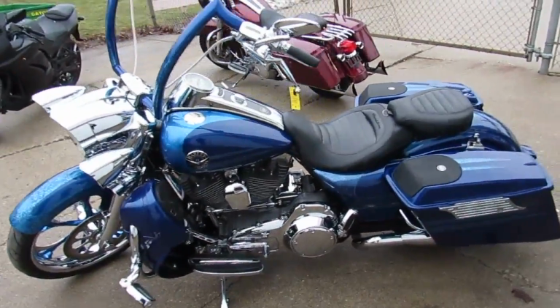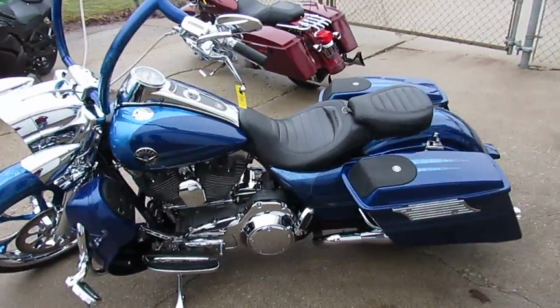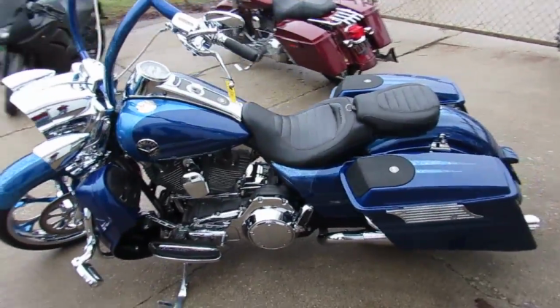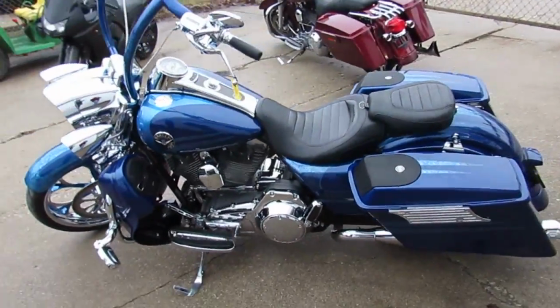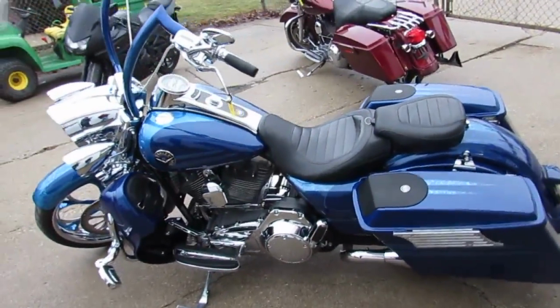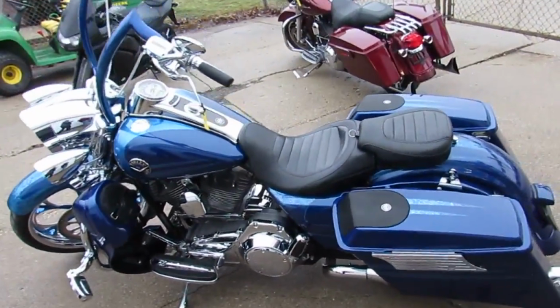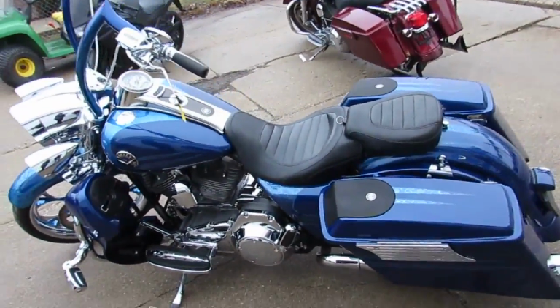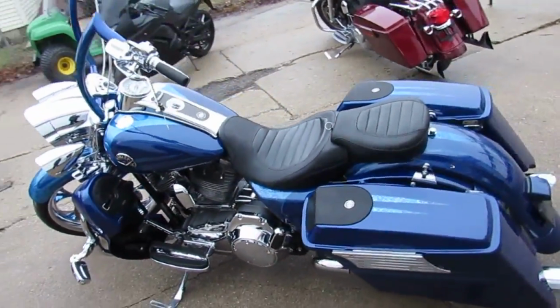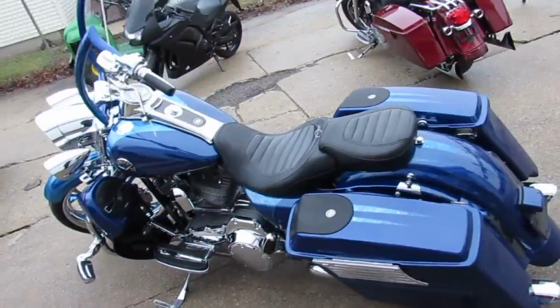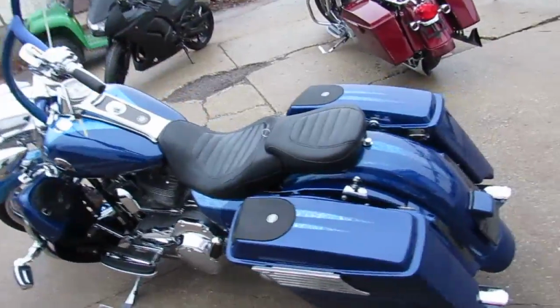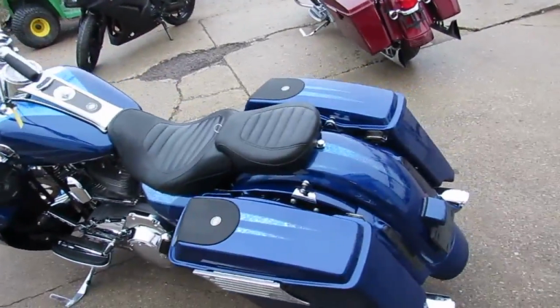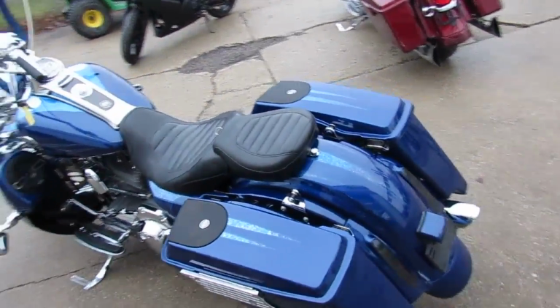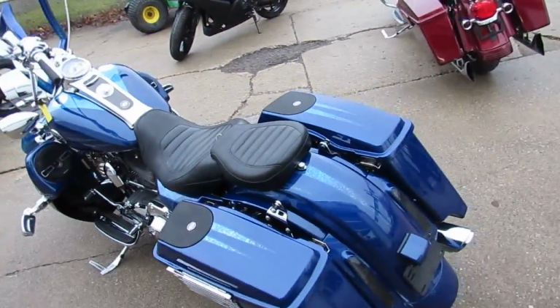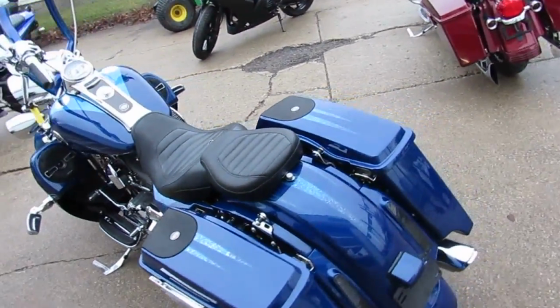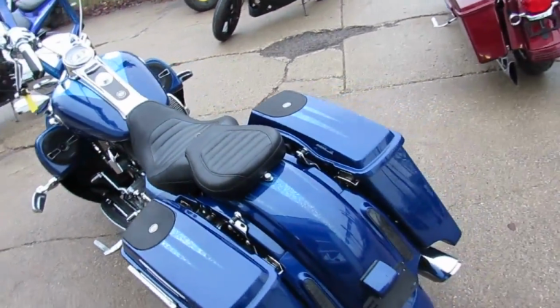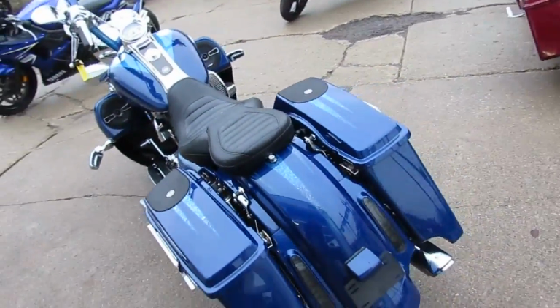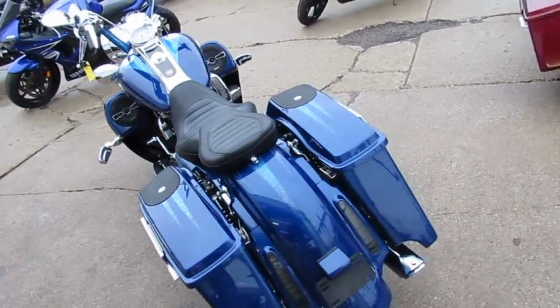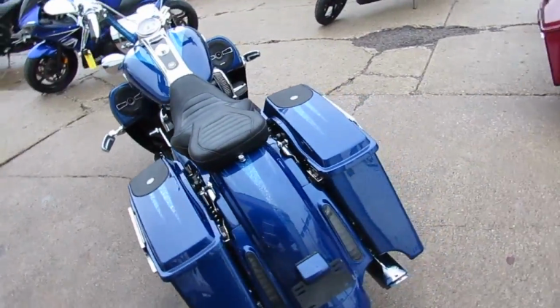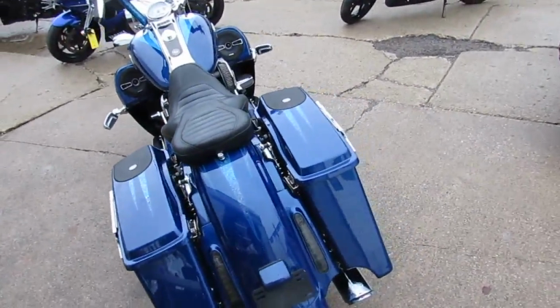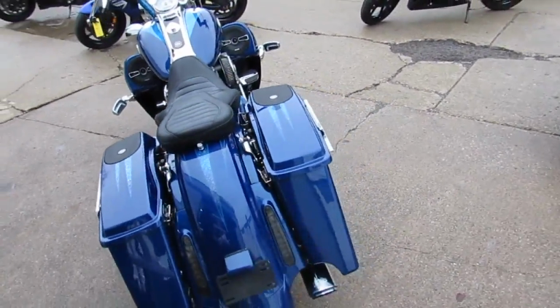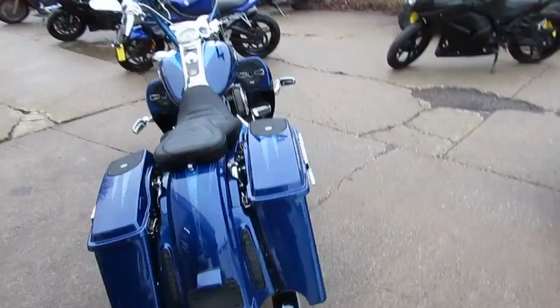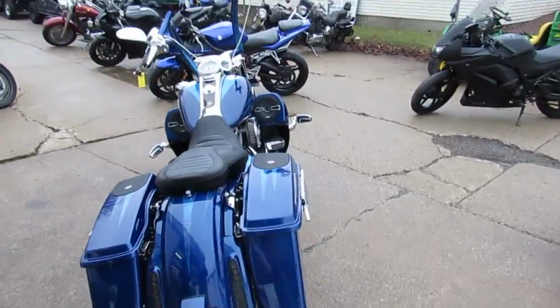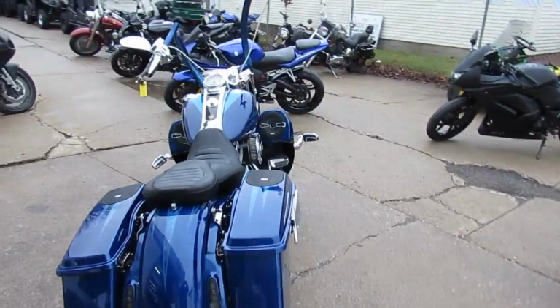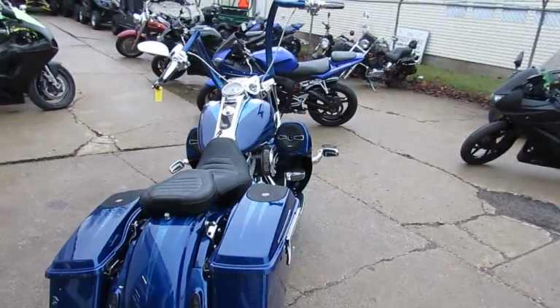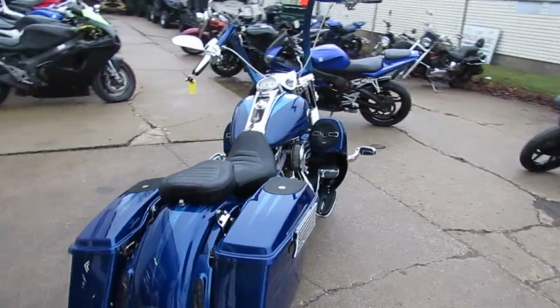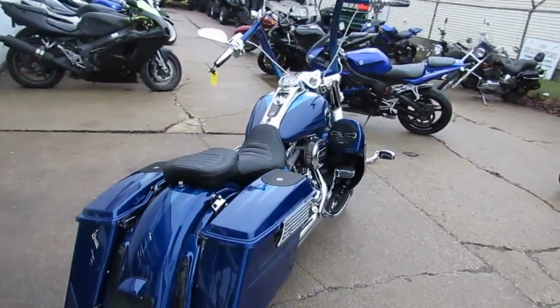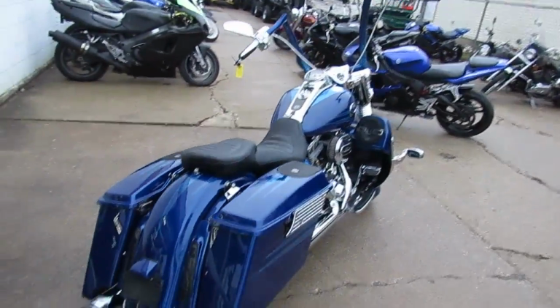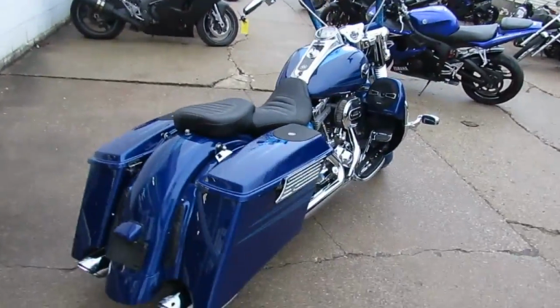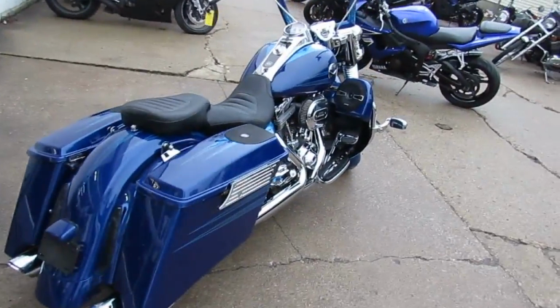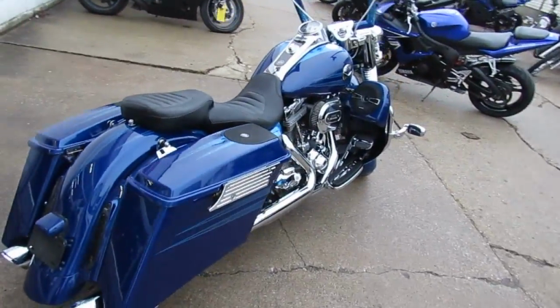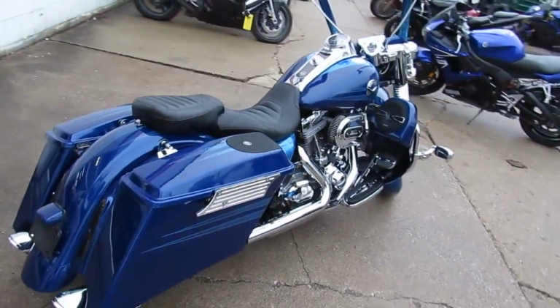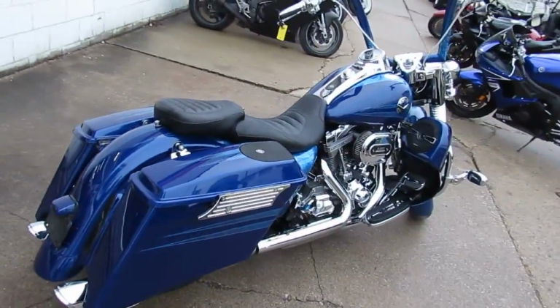110 cubic inch Screamin' Eagle motor, Vance & Hines exhaust, custom wheels, chrome everywhere — and we mean everywhere. And the 1200 watt stereo system is the icing on the cake.